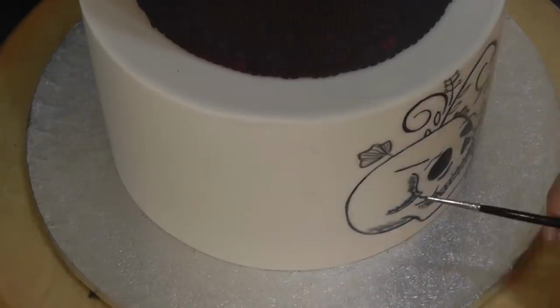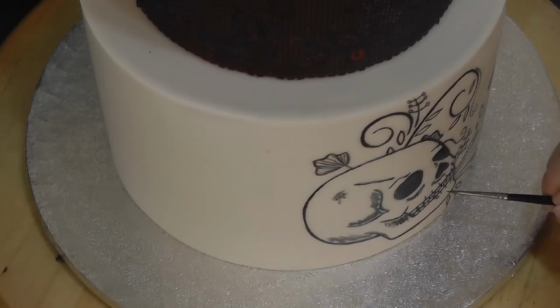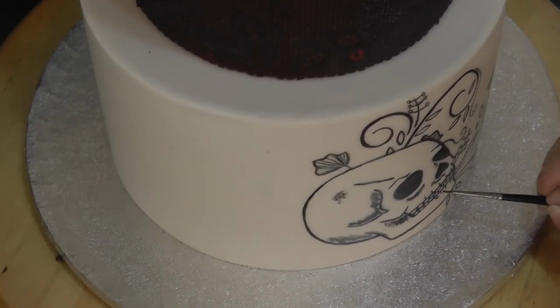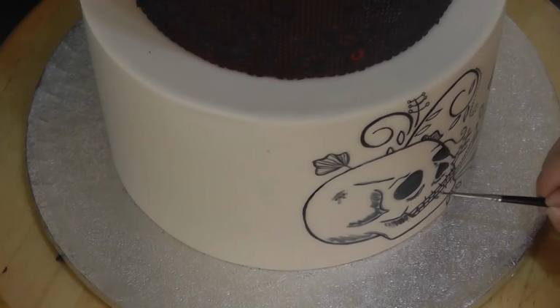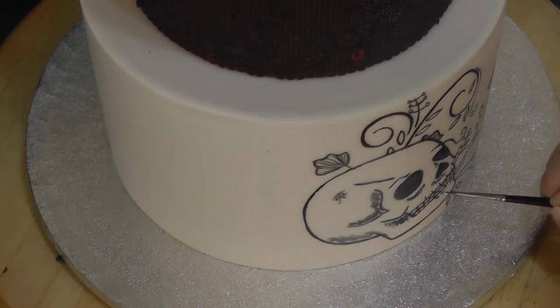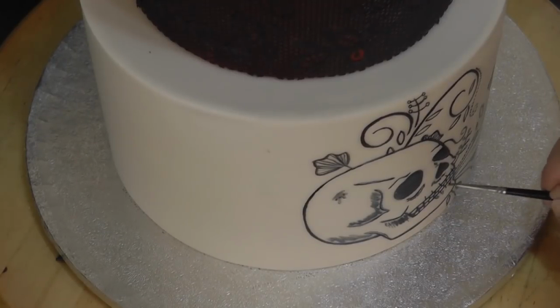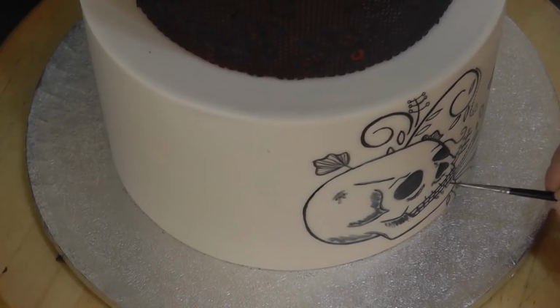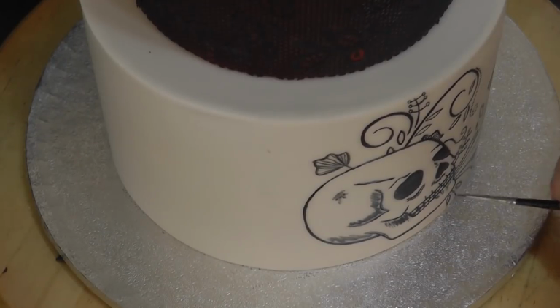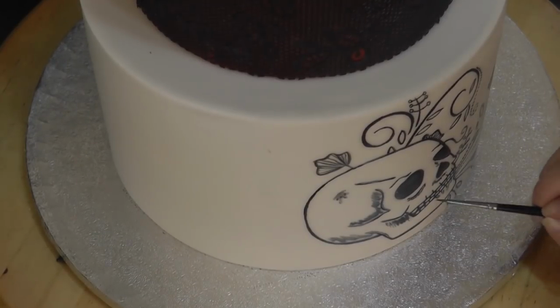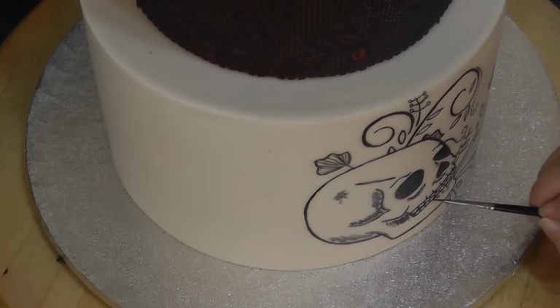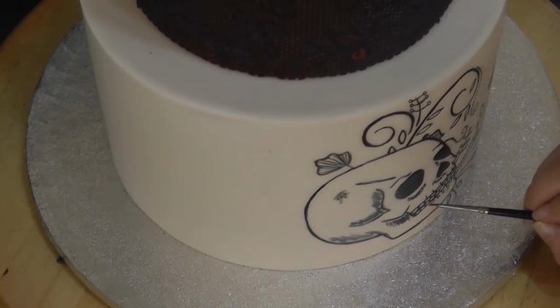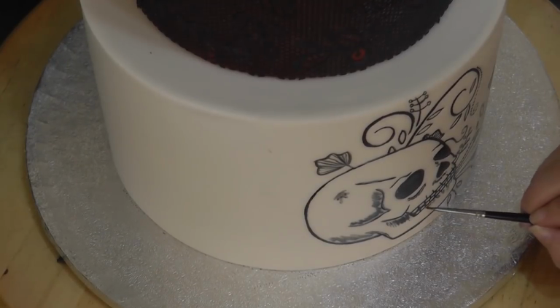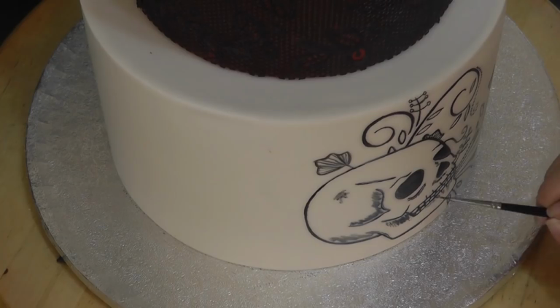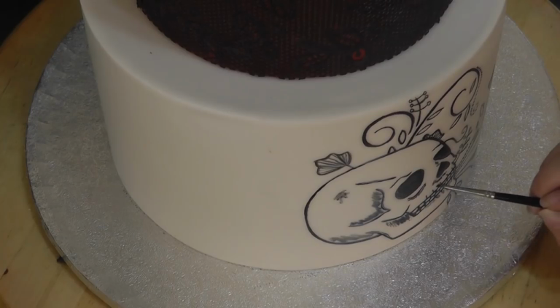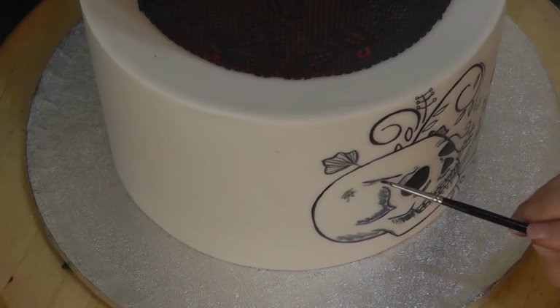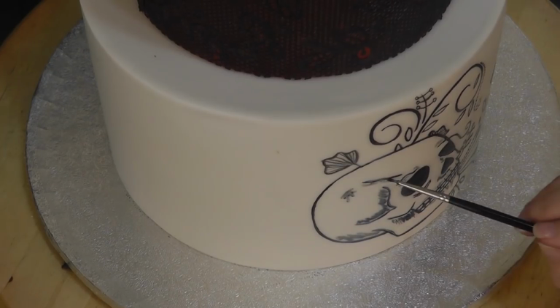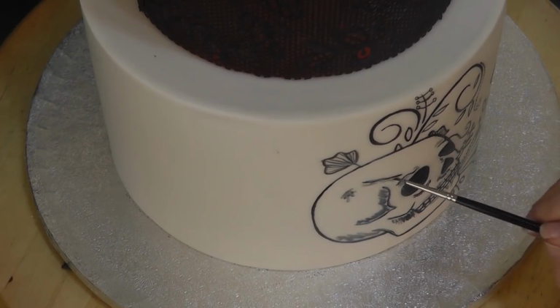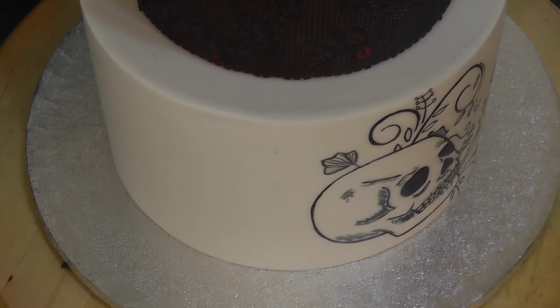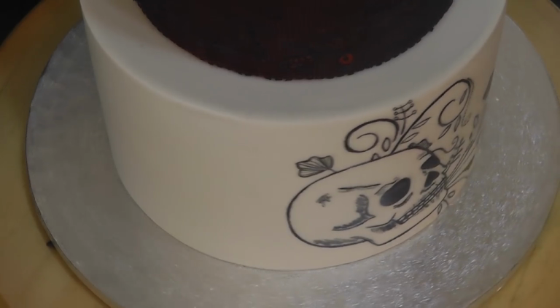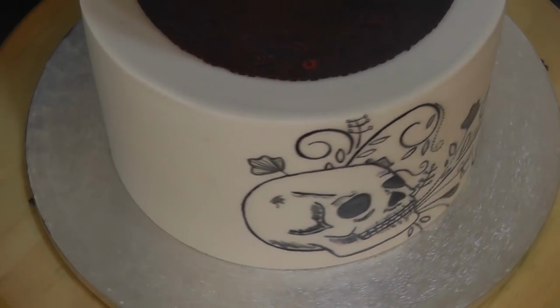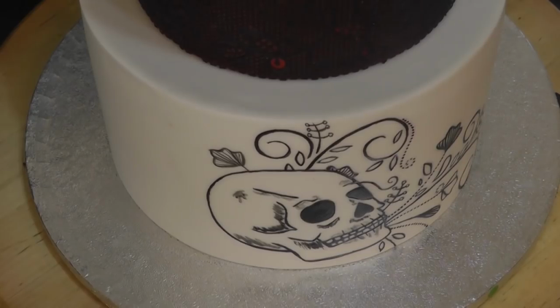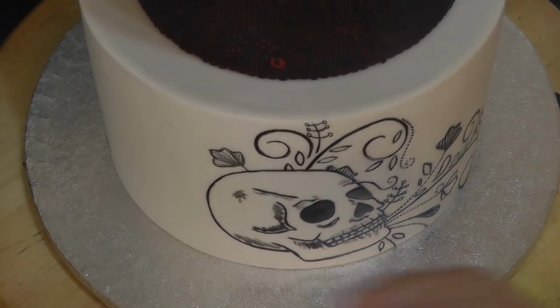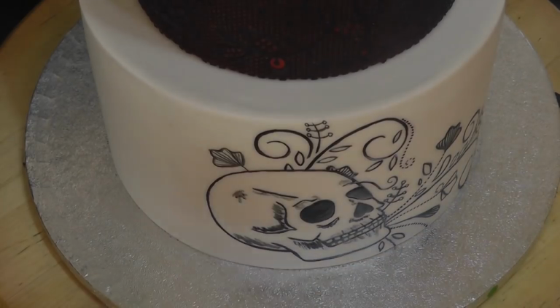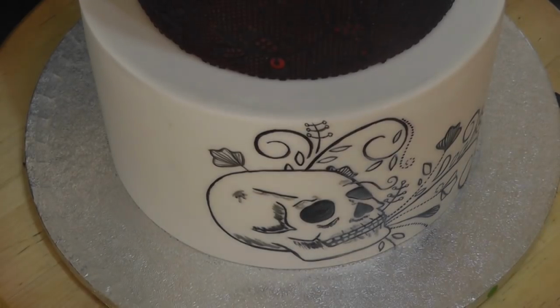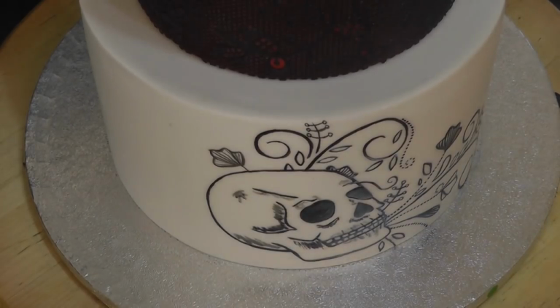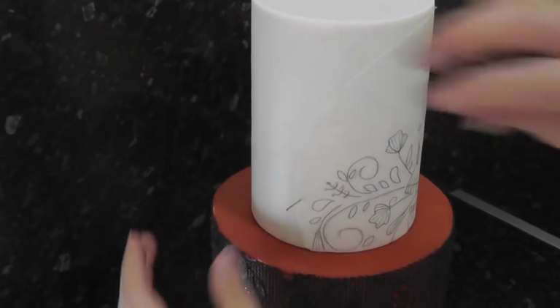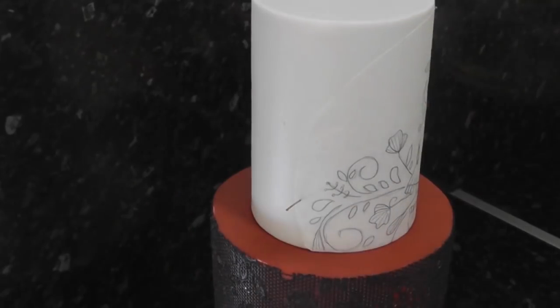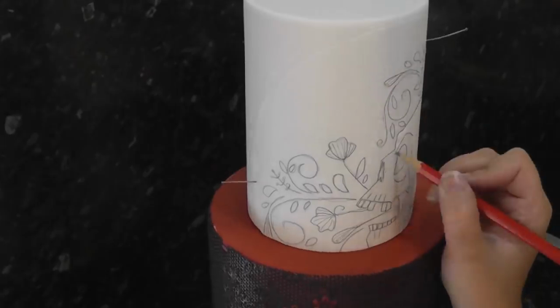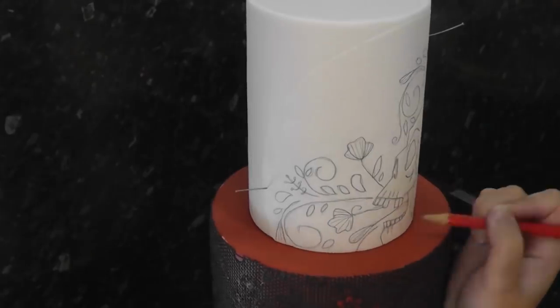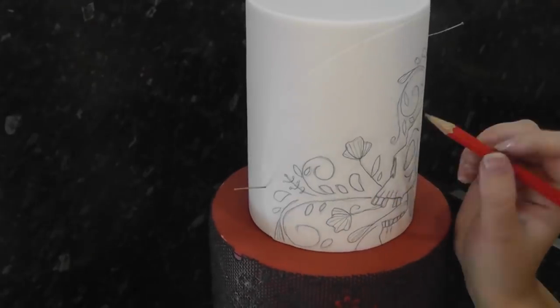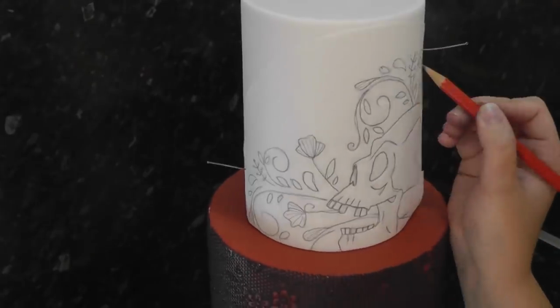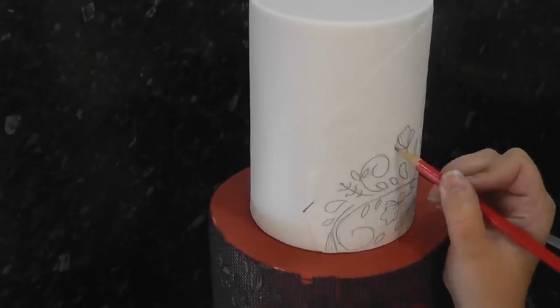Water the paint down into gray for shaded areas. Now repeat the process on your four inch tier.